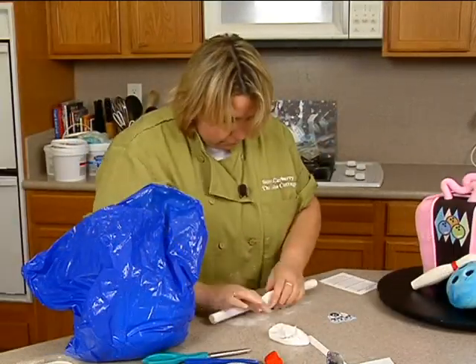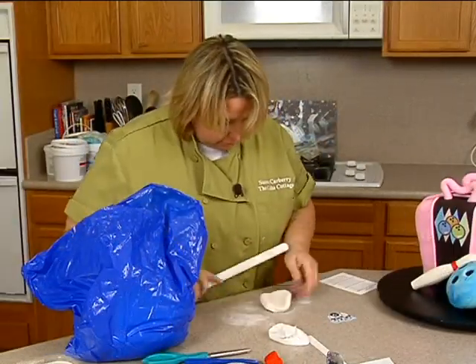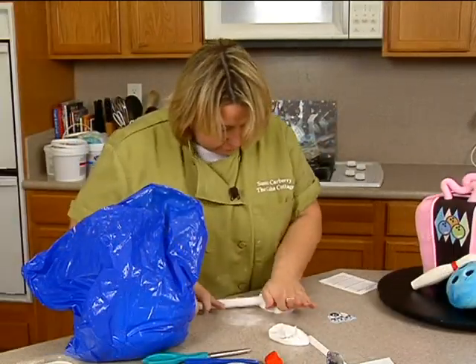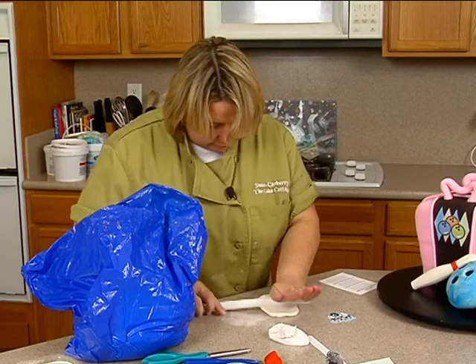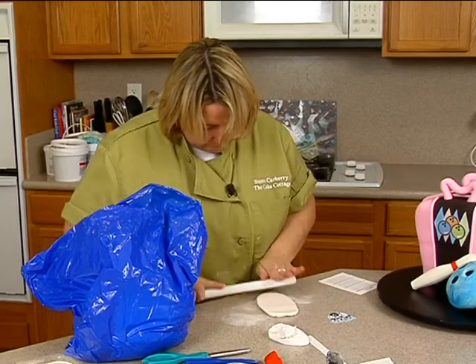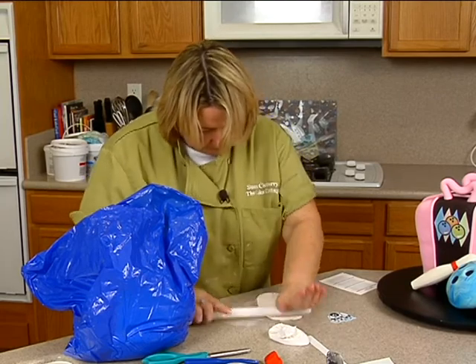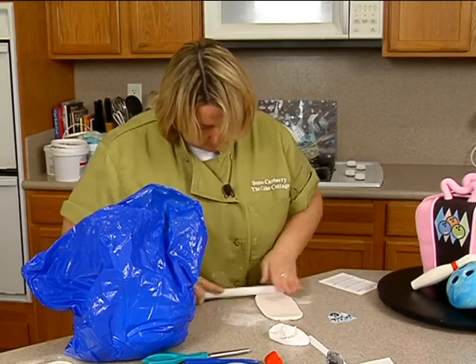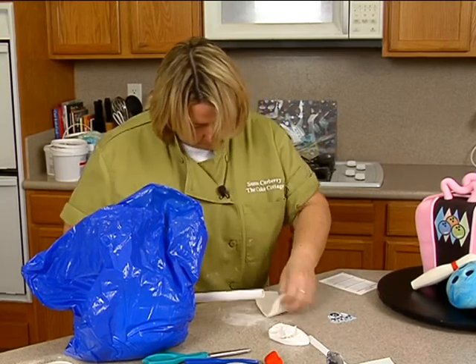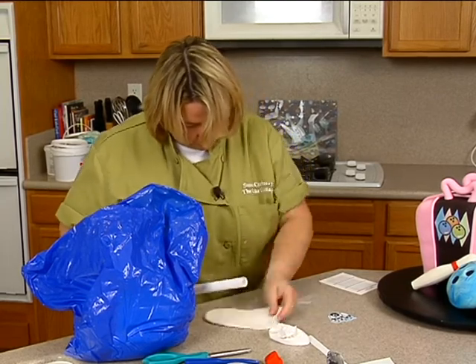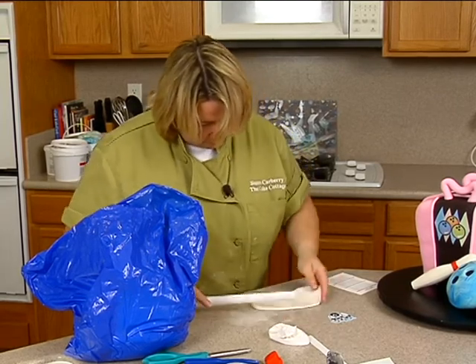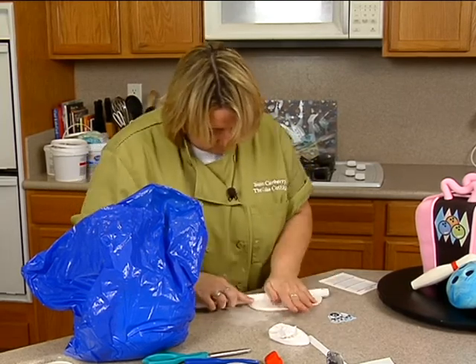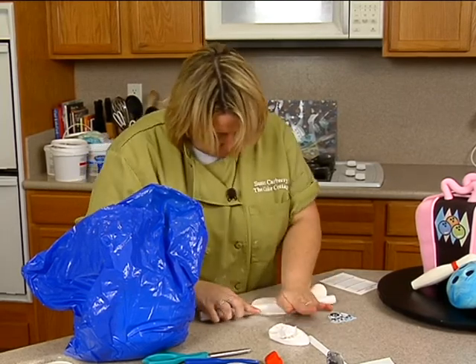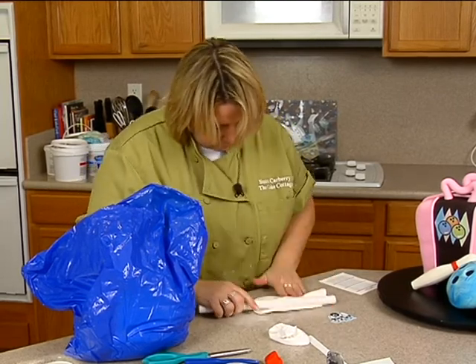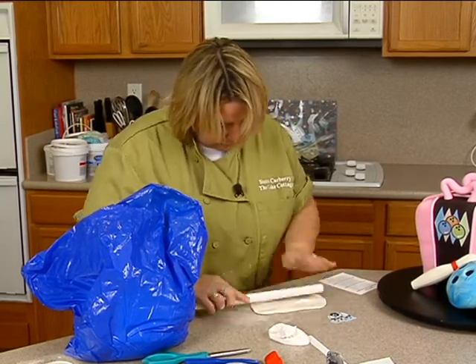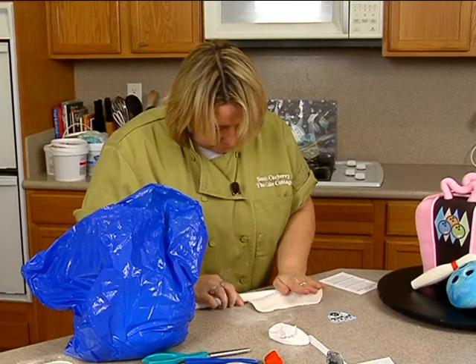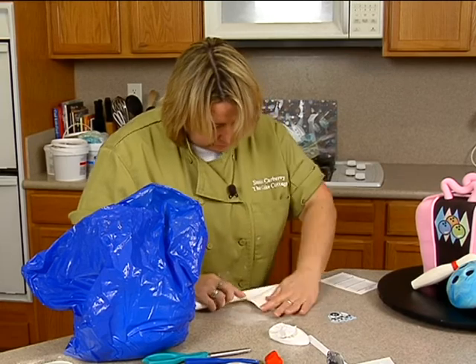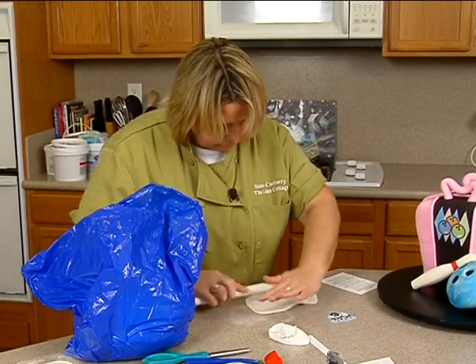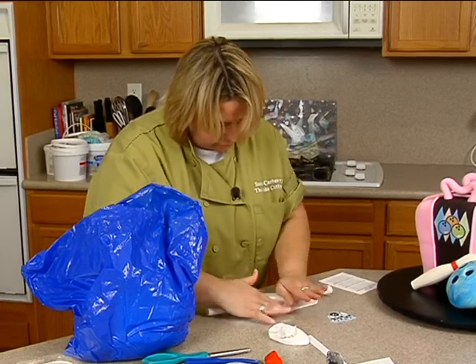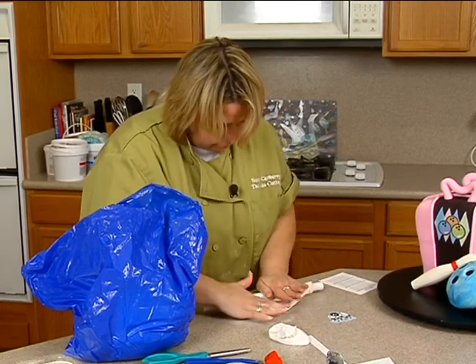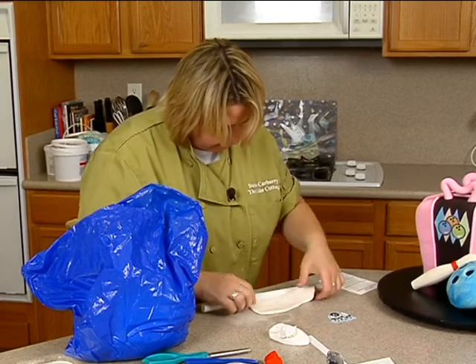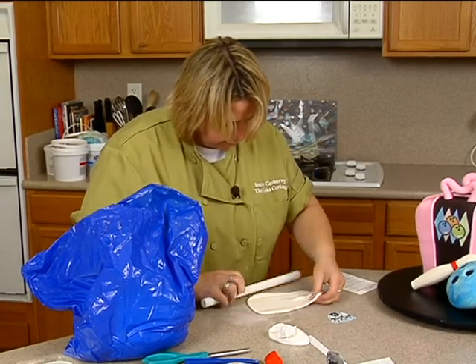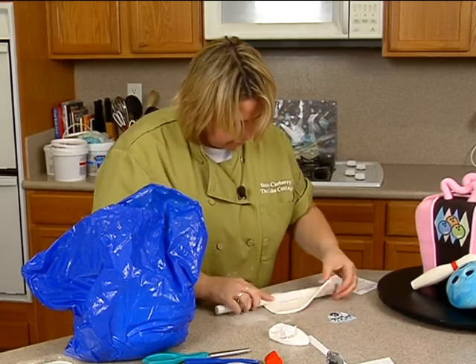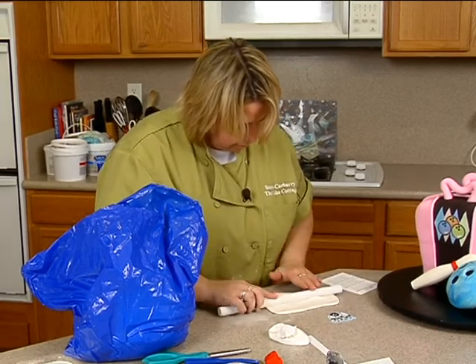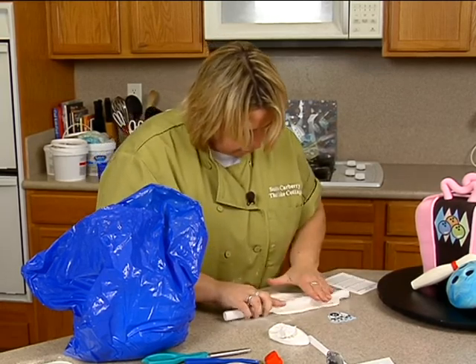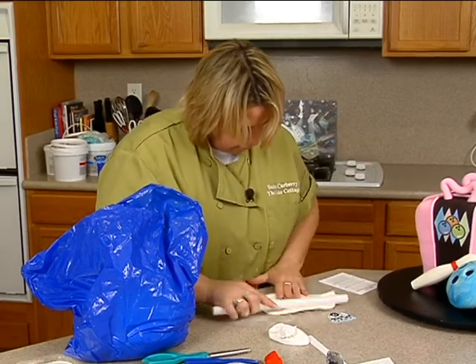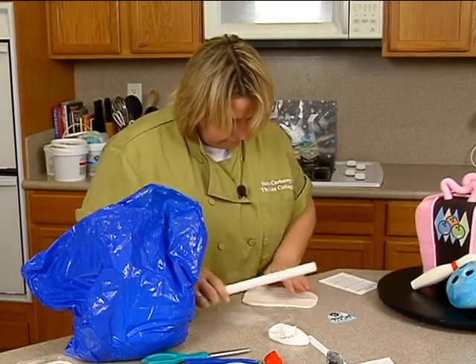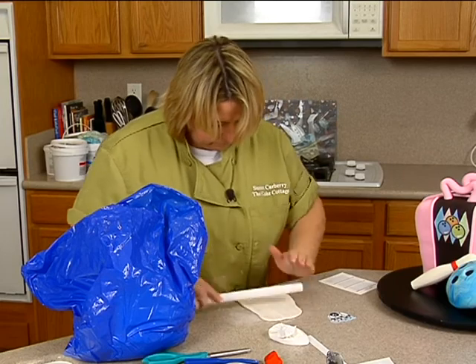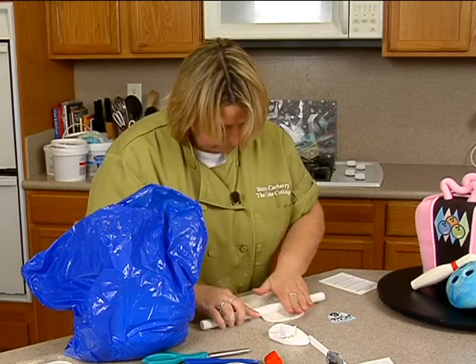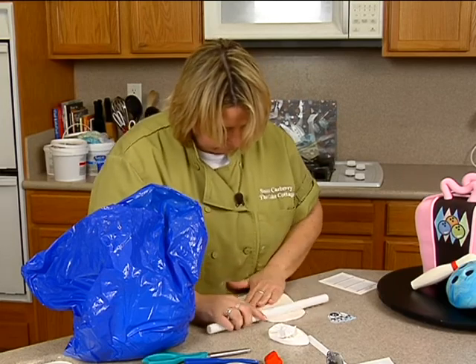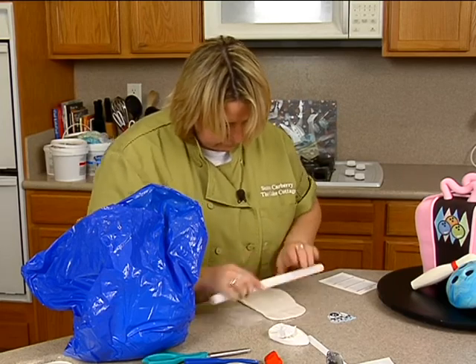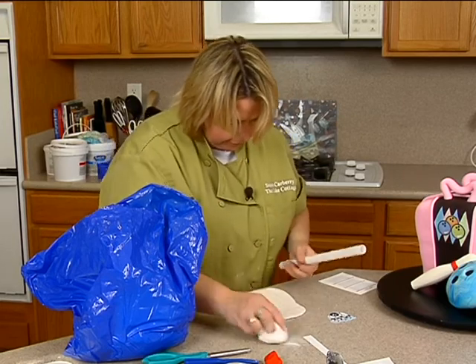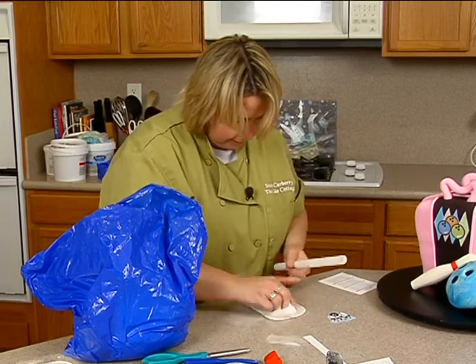So I need a good sized rectangle here. Looks like I got a little red in there but you're not going to see it so I don't have to worry. It's a little sticky.